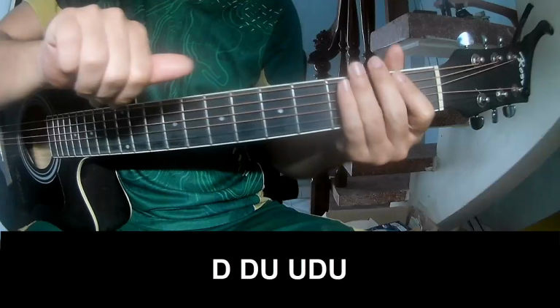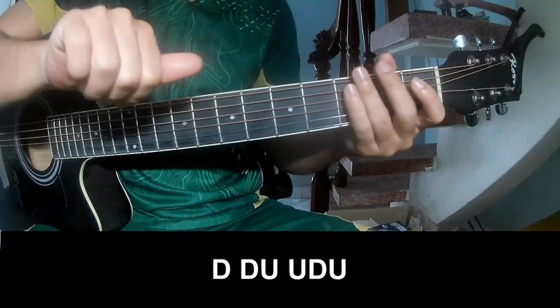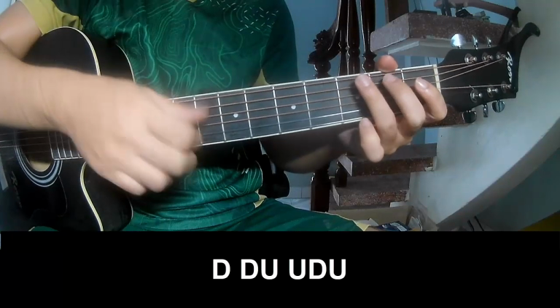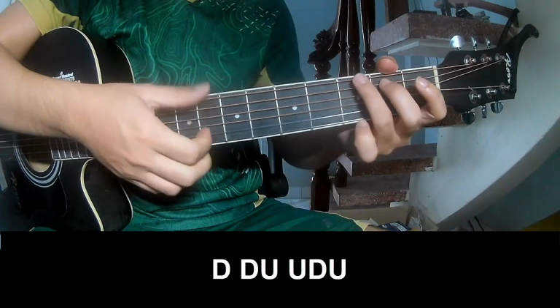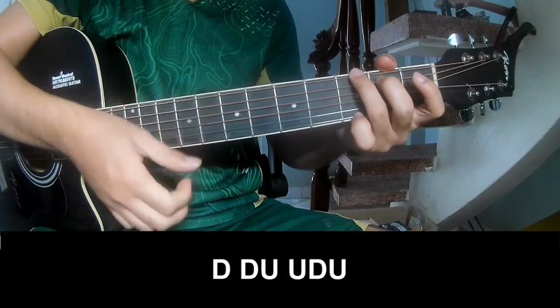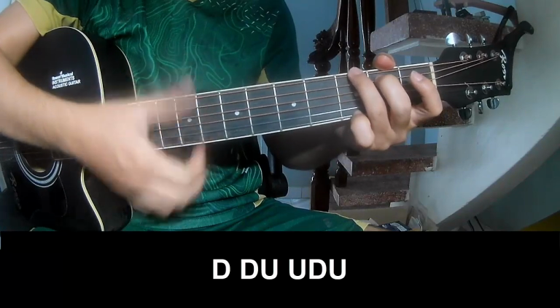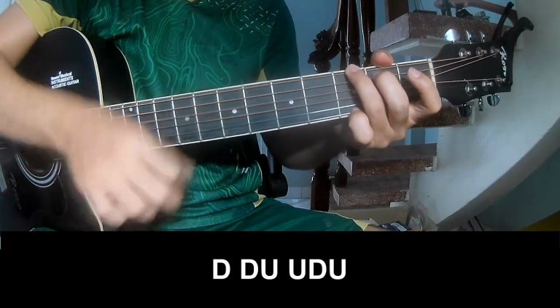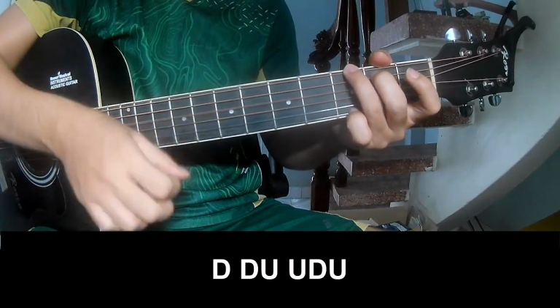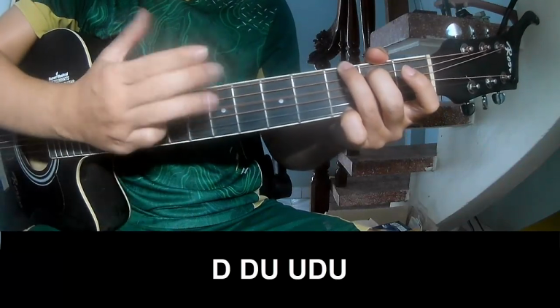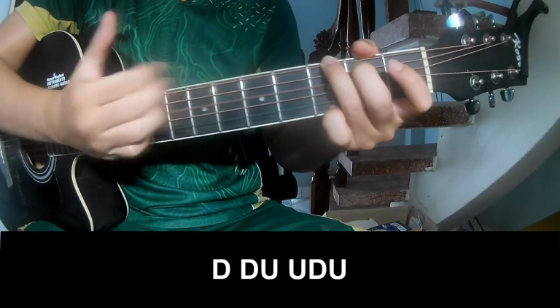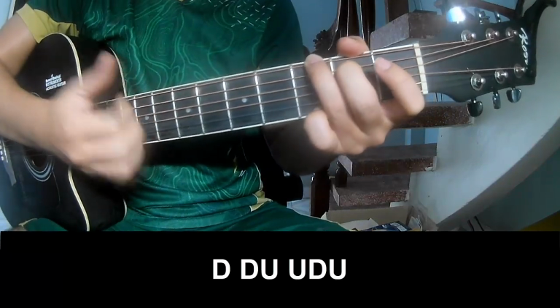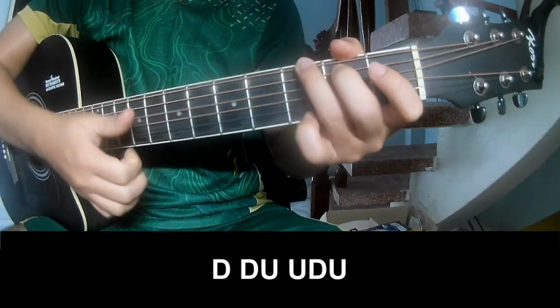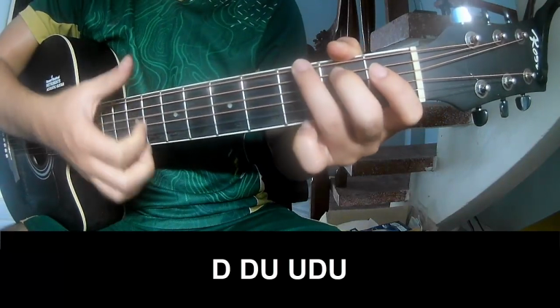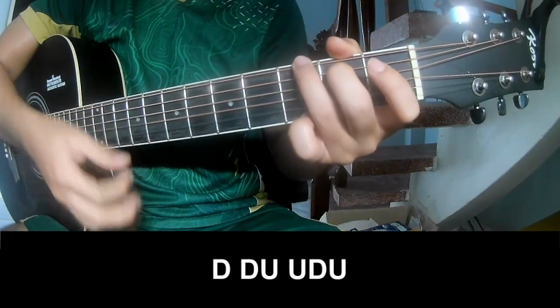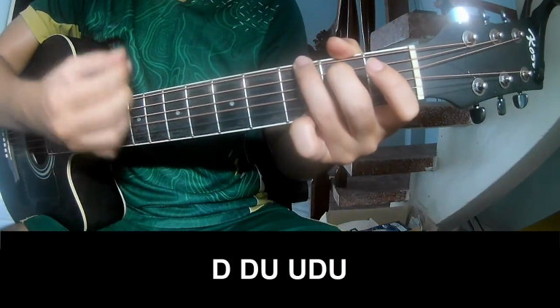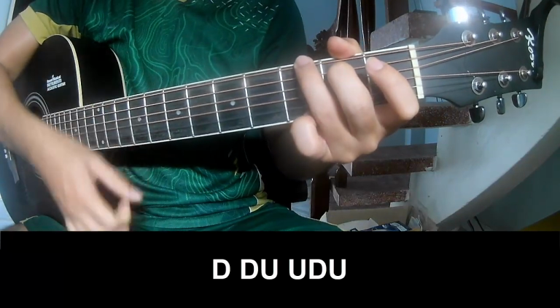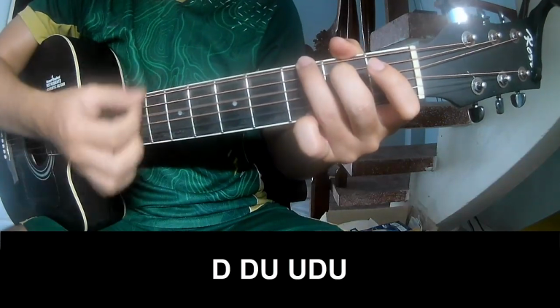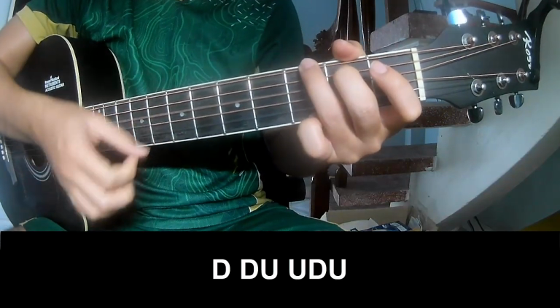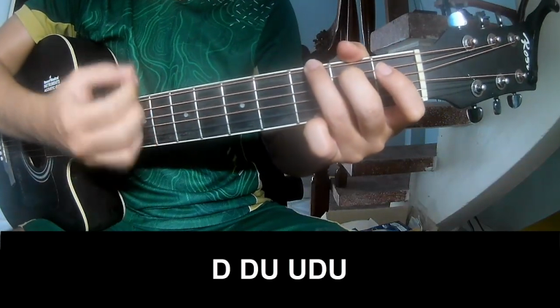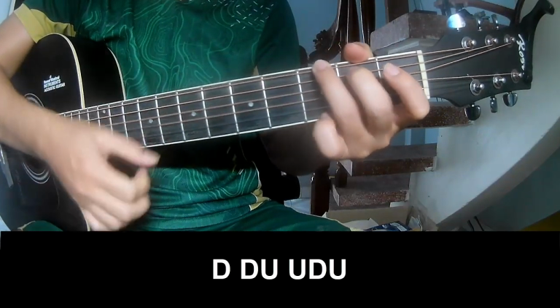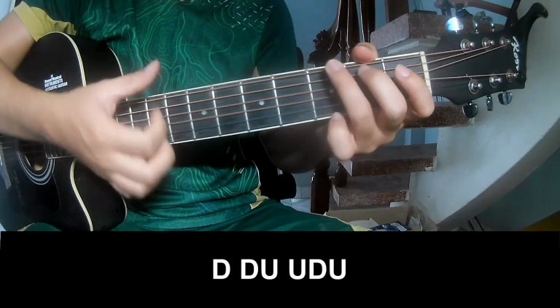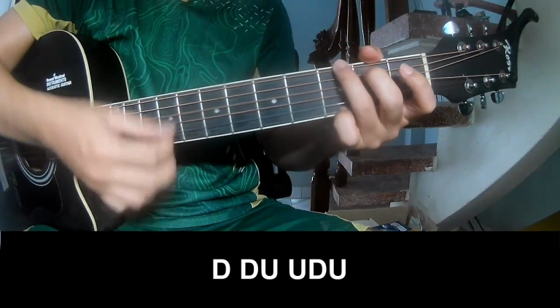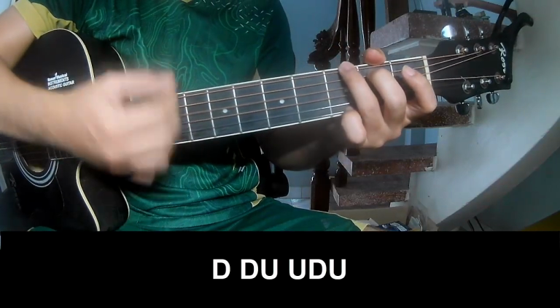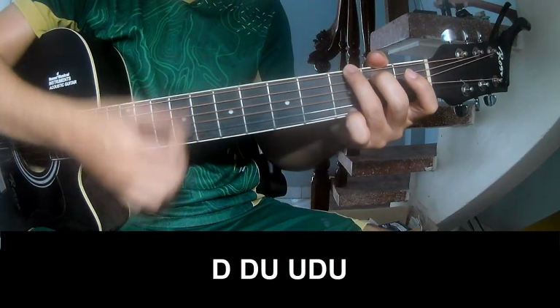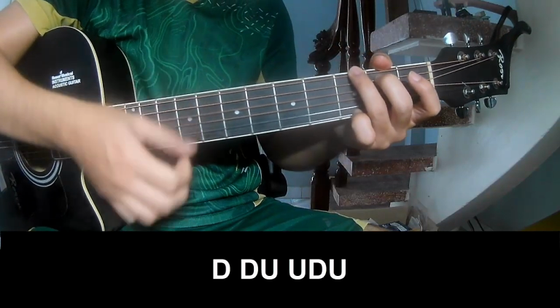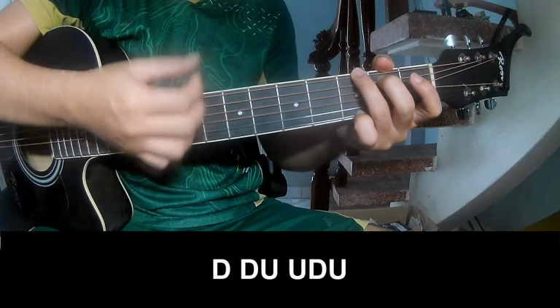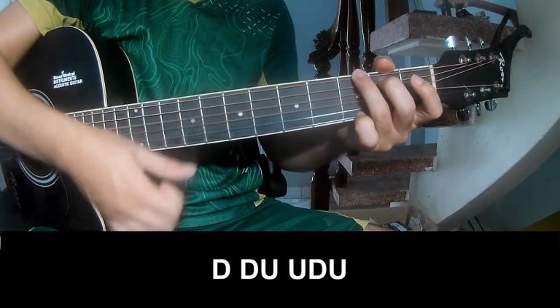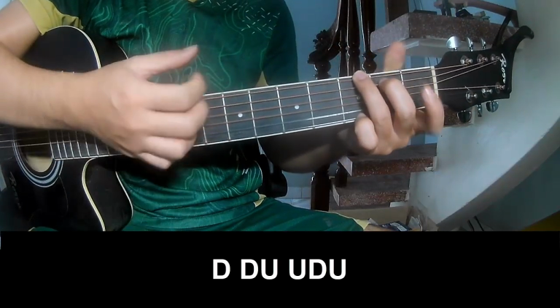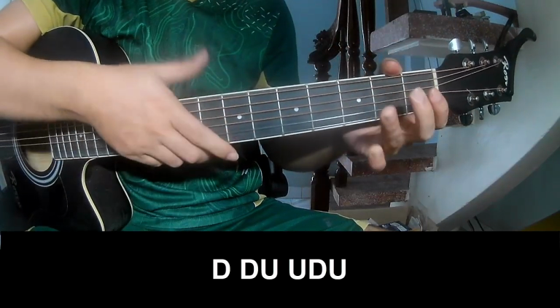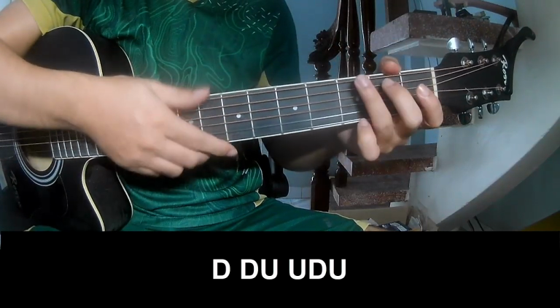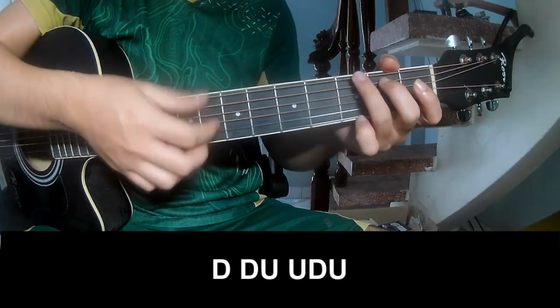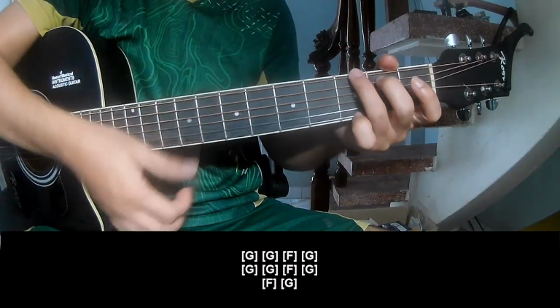First you play down, down, up, up, down, down, down, down, up, up, down, up, down, up, down, up, up, down, up, up, down, up, down, up, up, down, up. And you play along G.